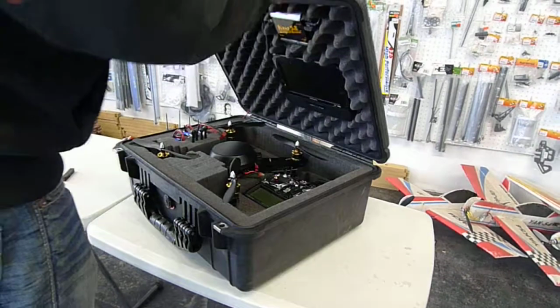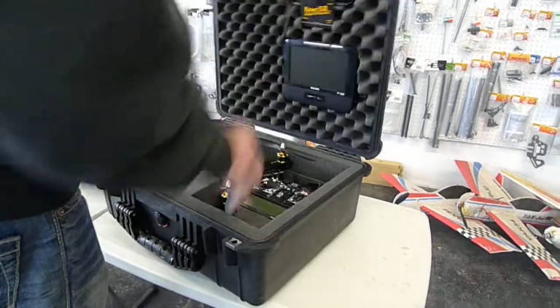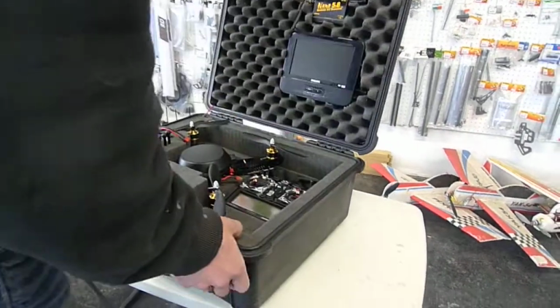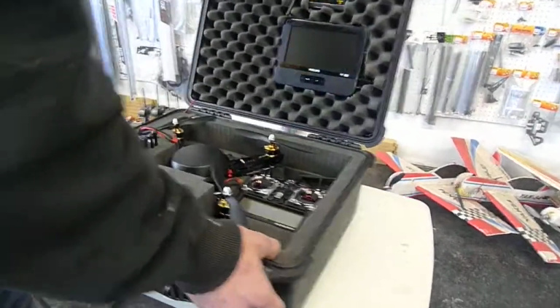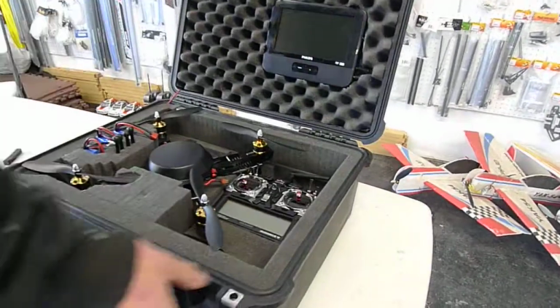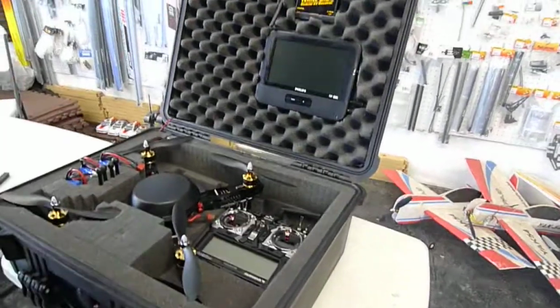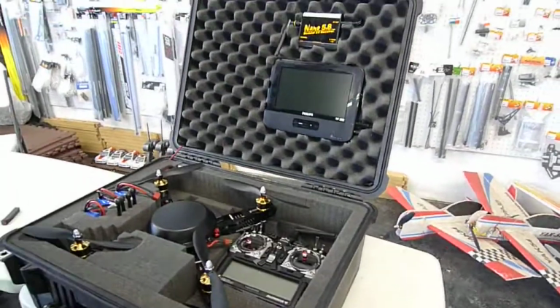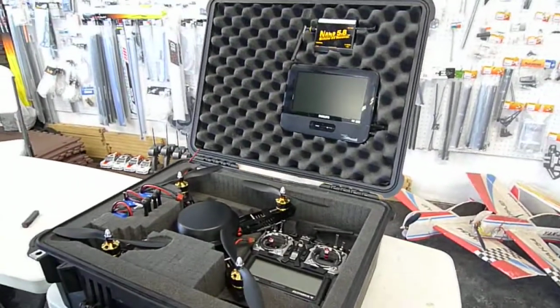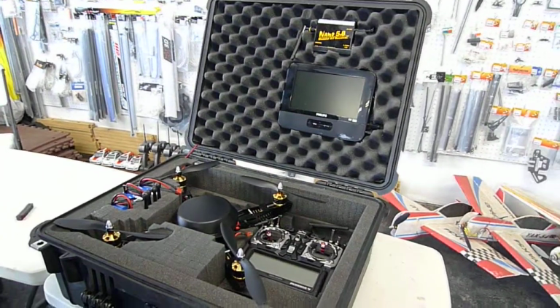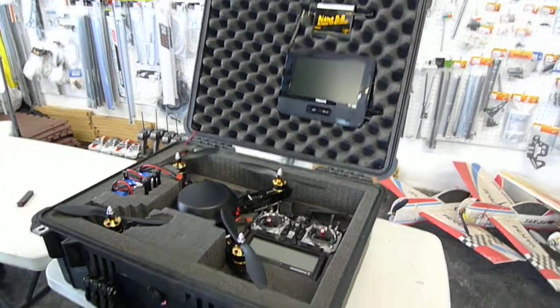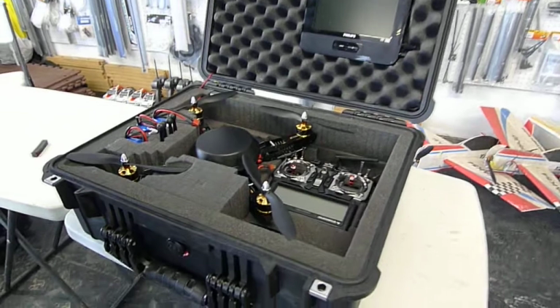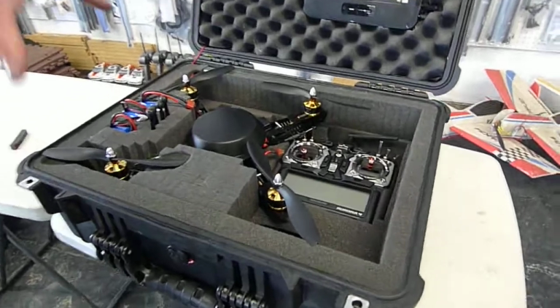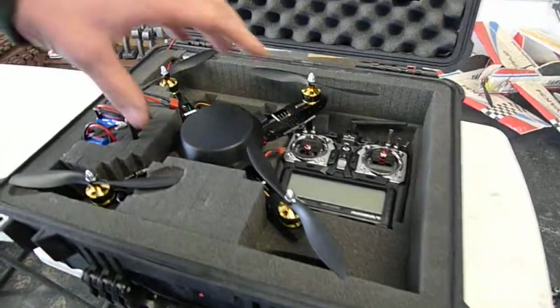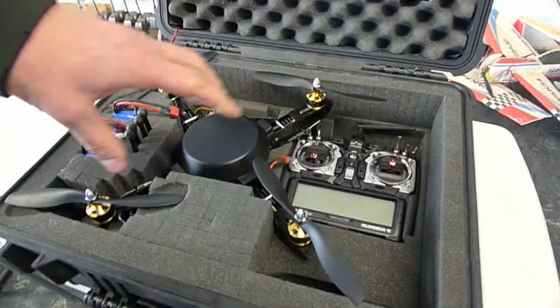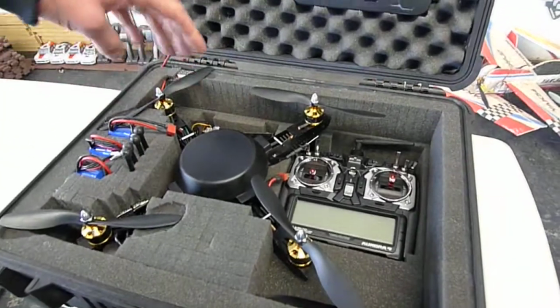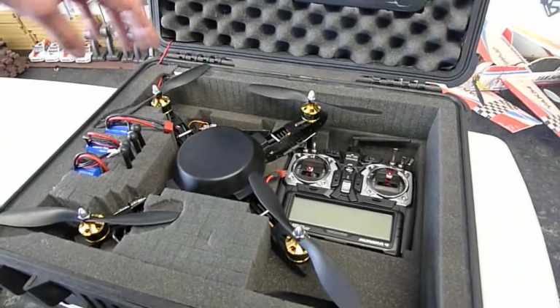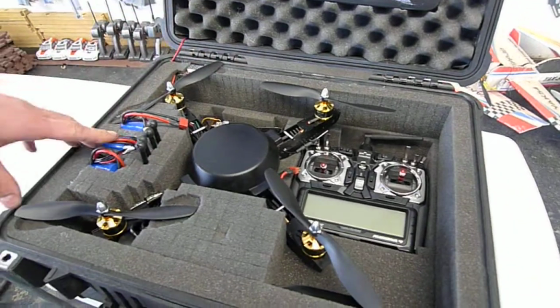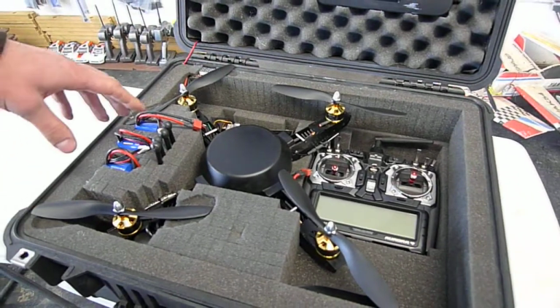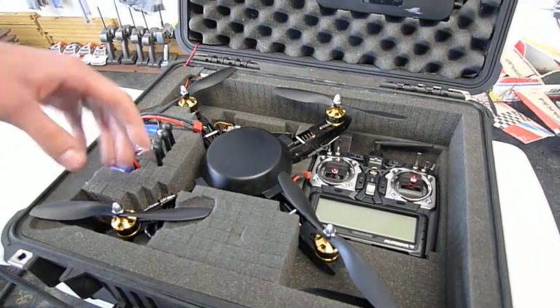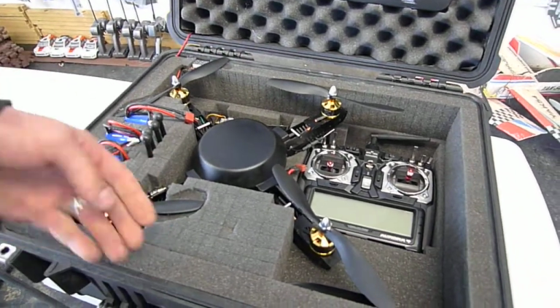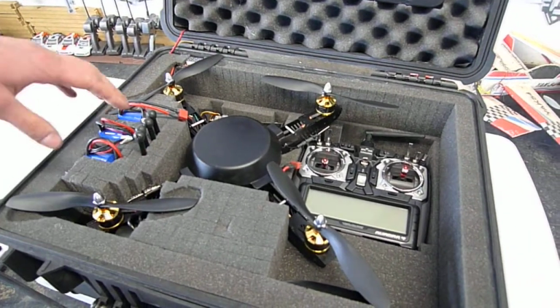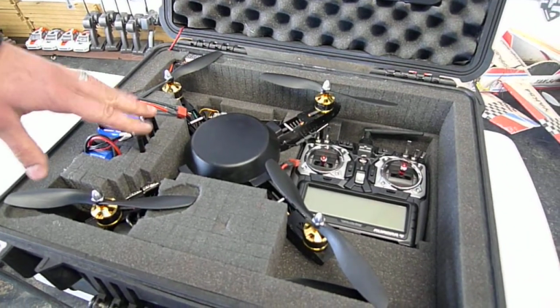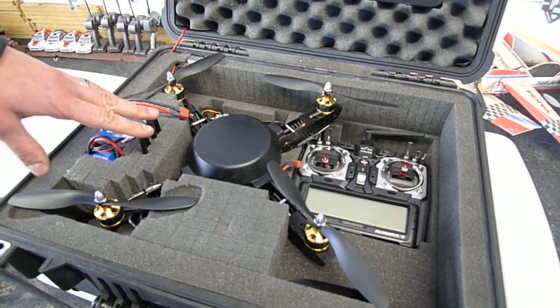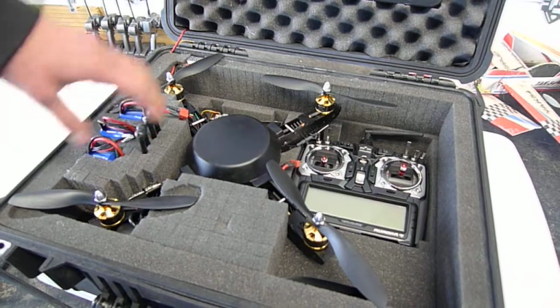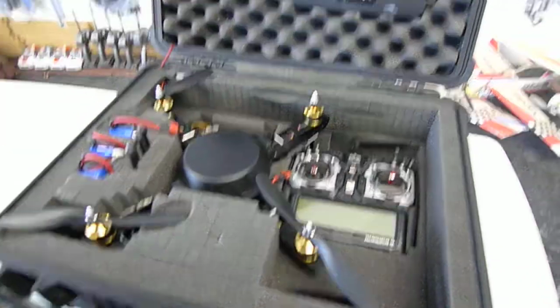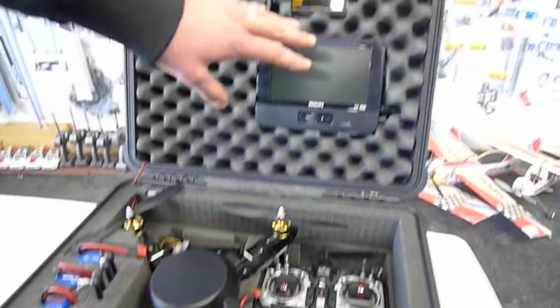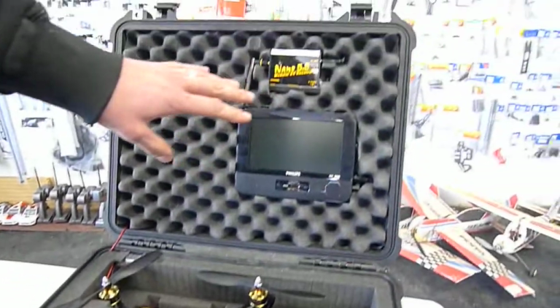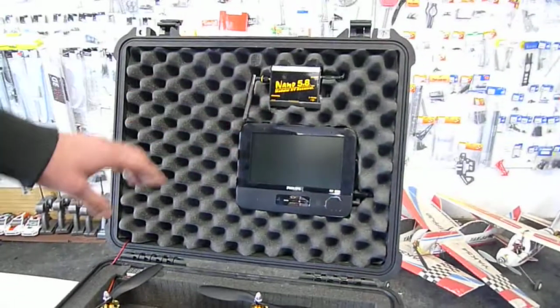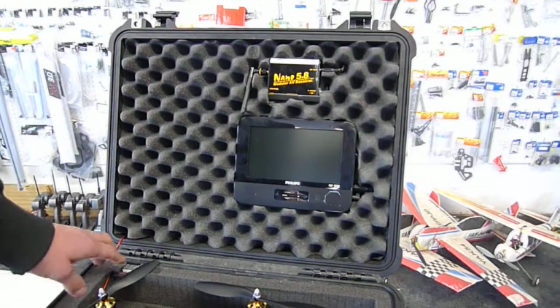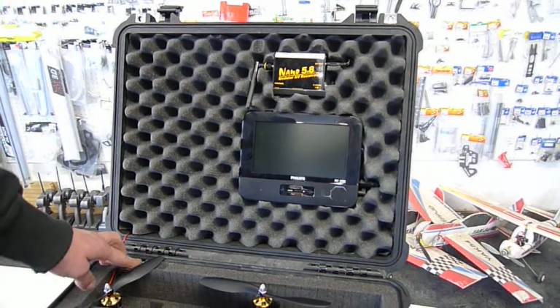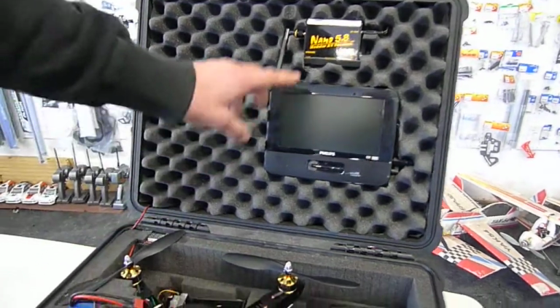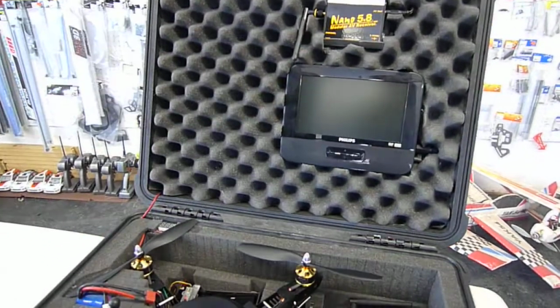I'll show you the build setup. This is the layout. It's got the helicopter, the radio, the camera, batteries, chargers underneath, the legs, the on-screen display, and the voltage for your on-screen display.